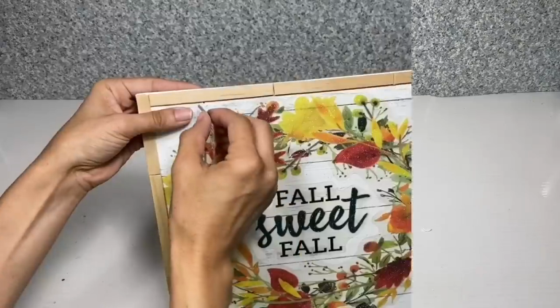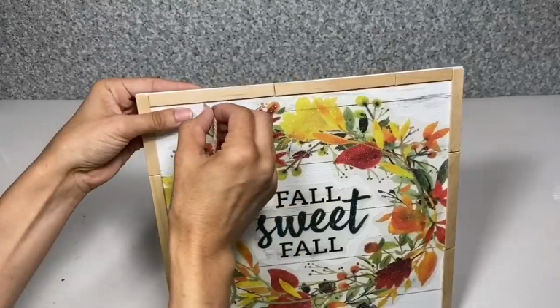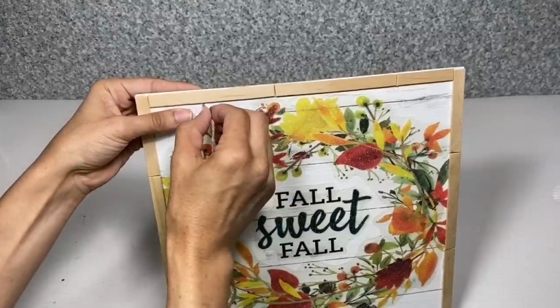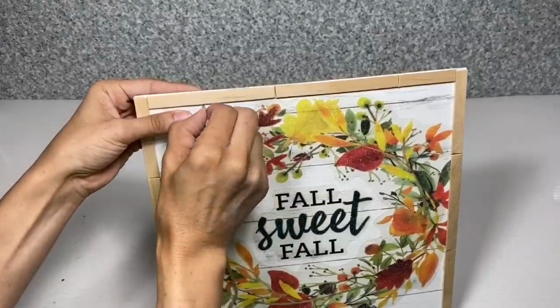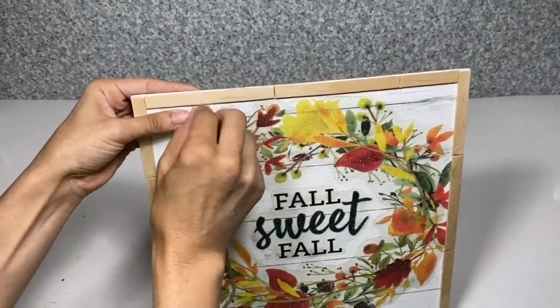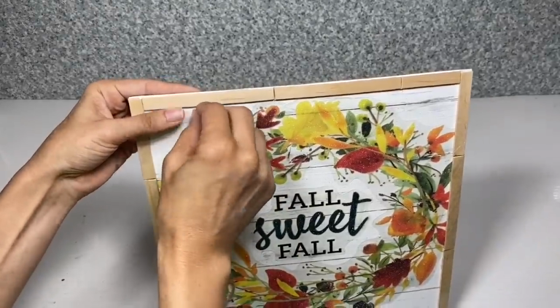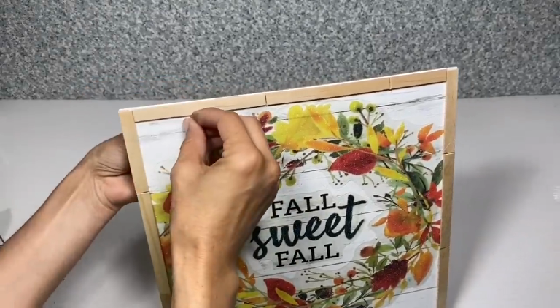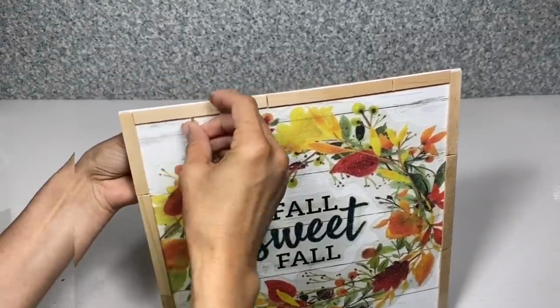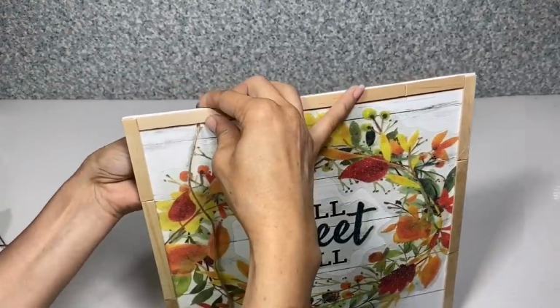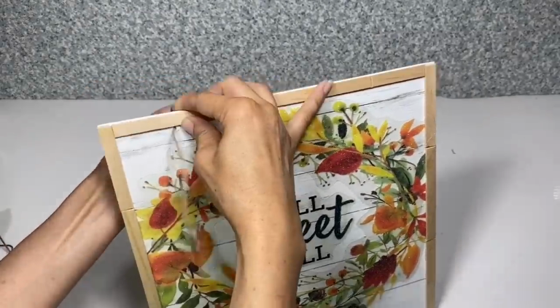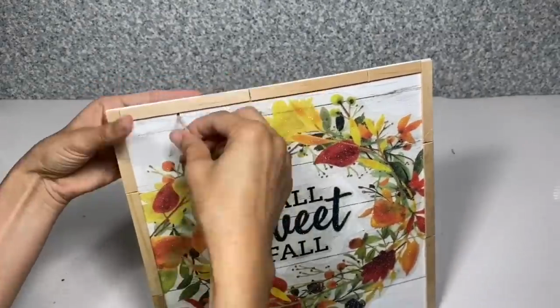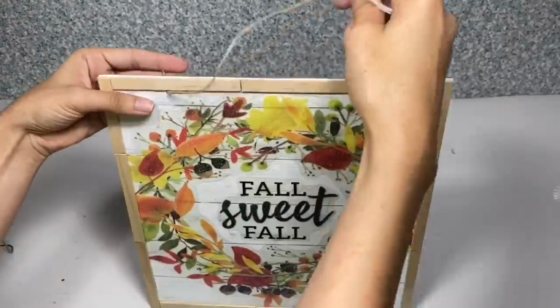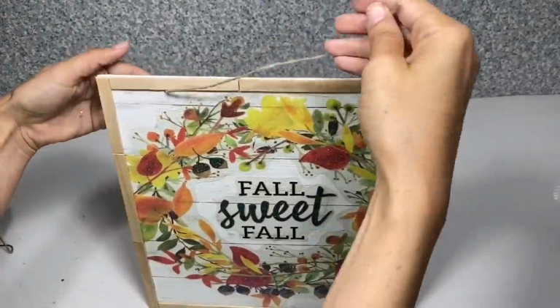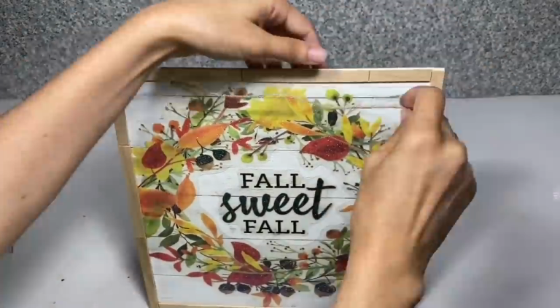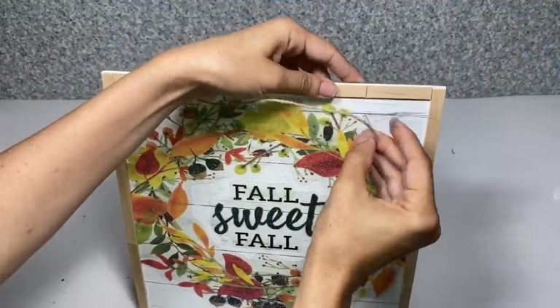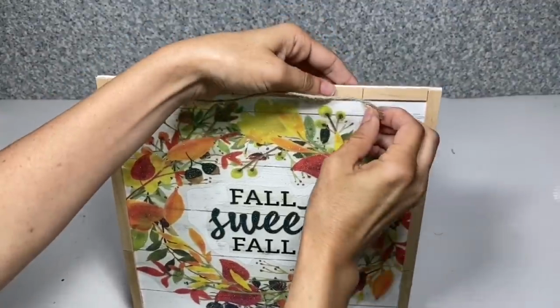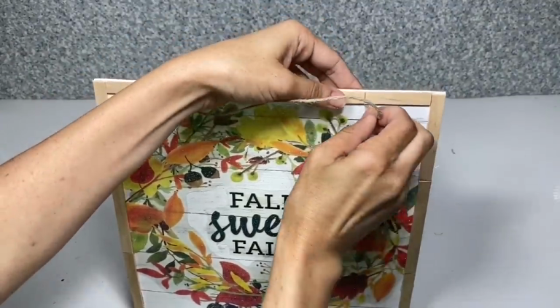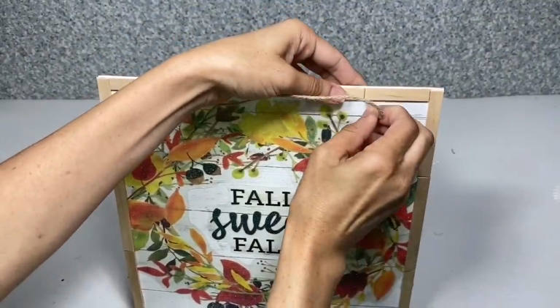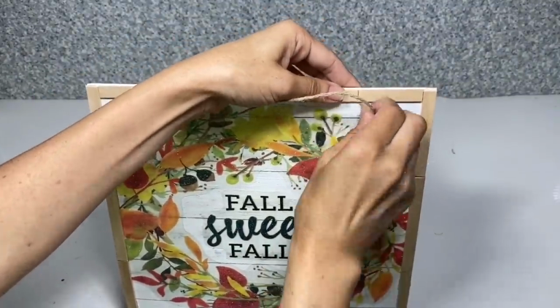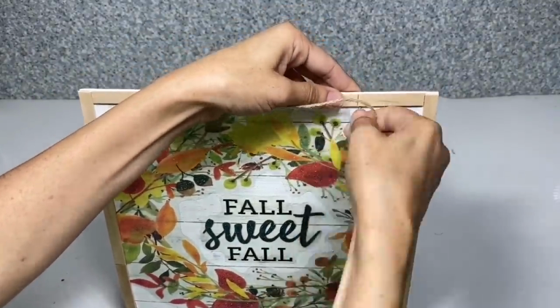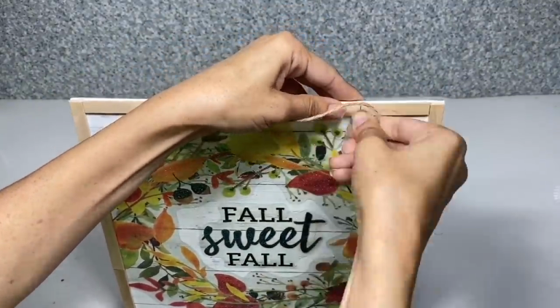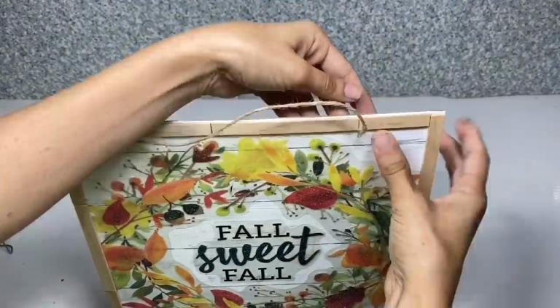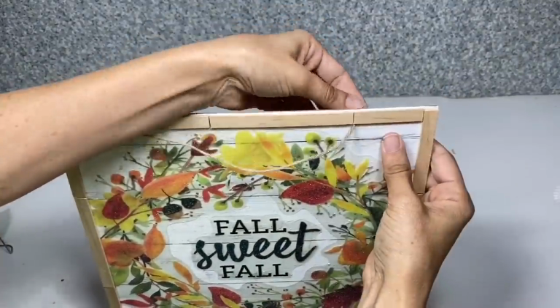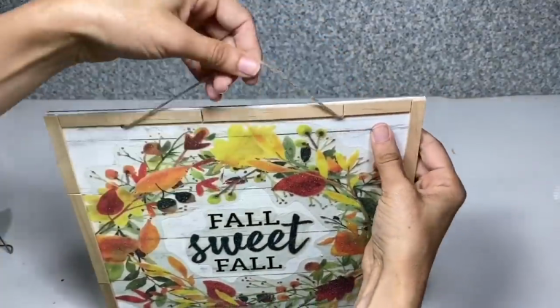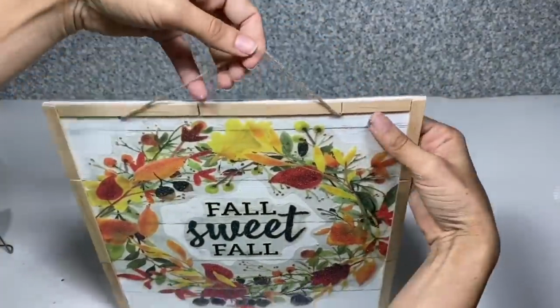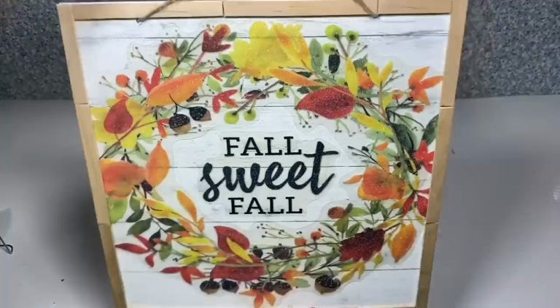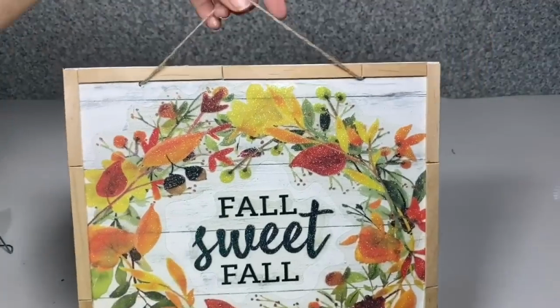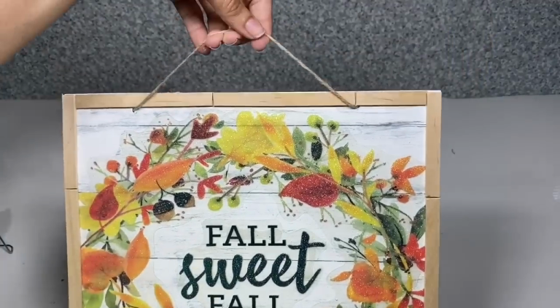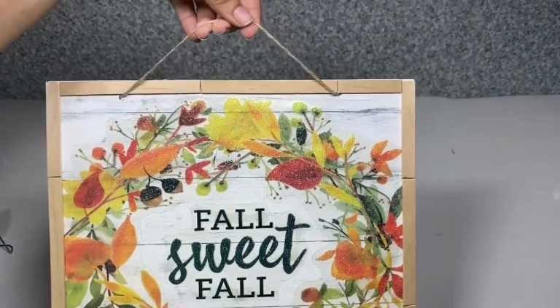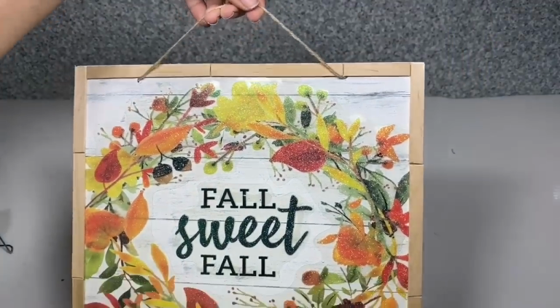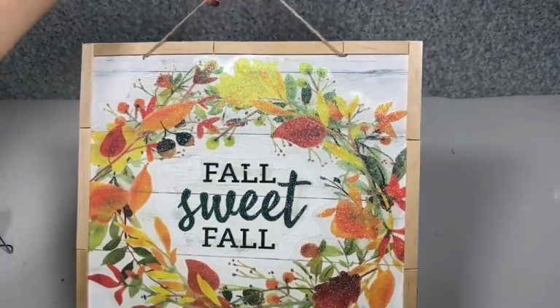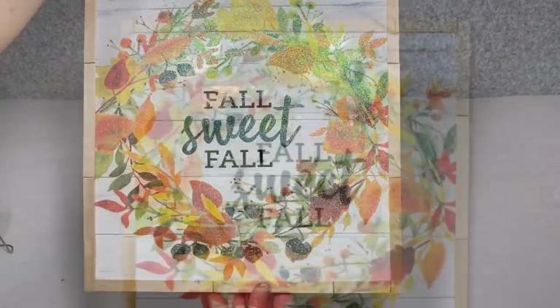Once you have the frame complete, I'm going to take that jute hanger and place it back in the holes — that's what we'll use to hang this sign. Once you have that done, your first project would be complete.